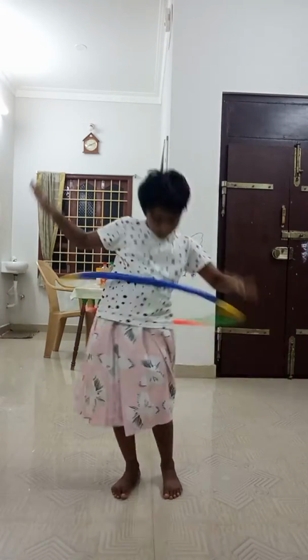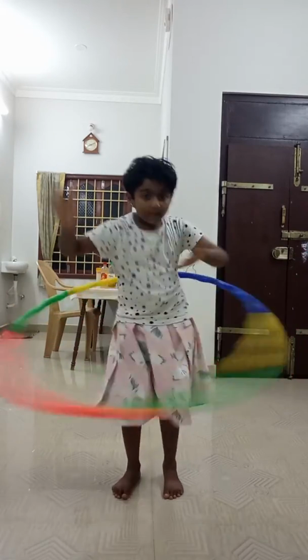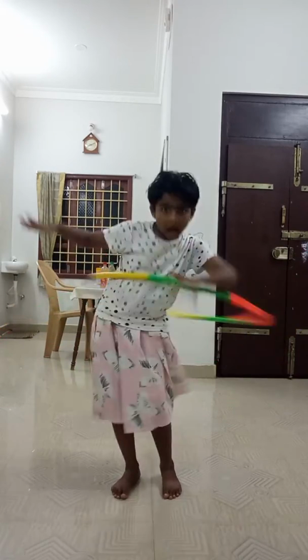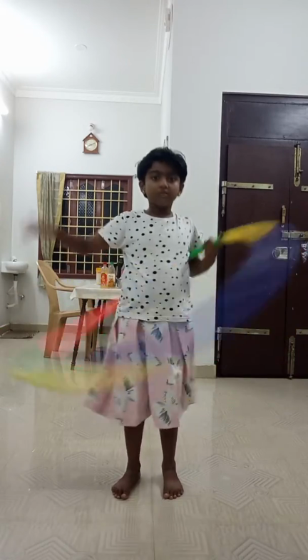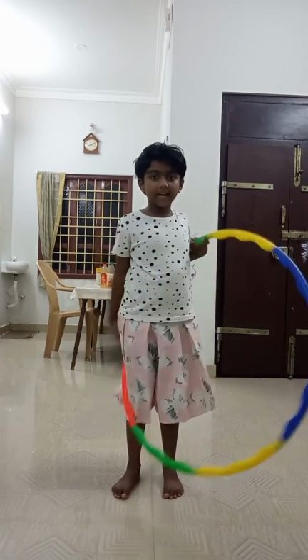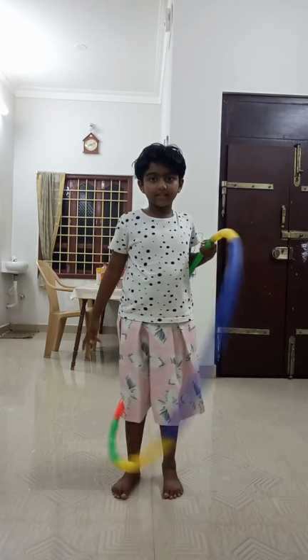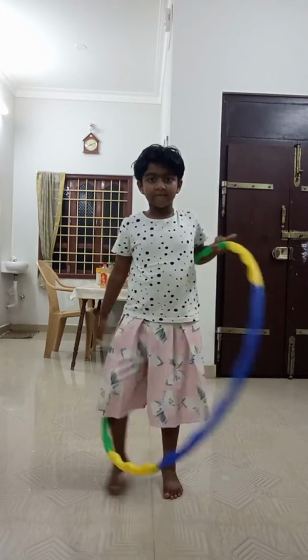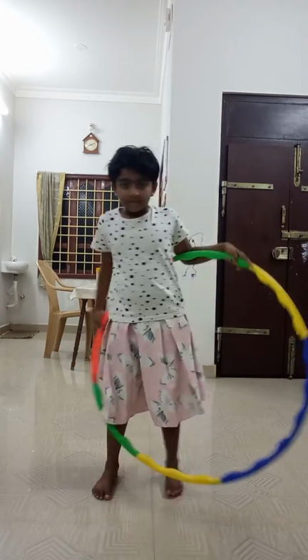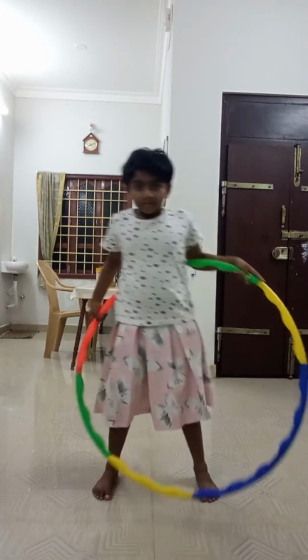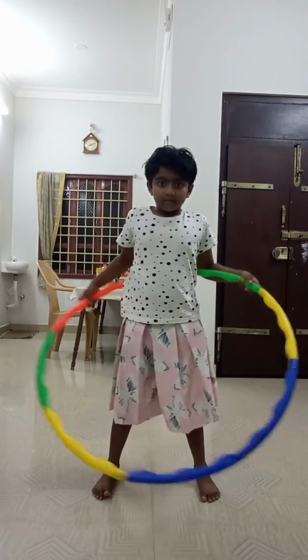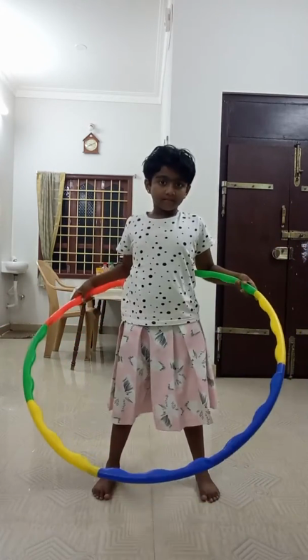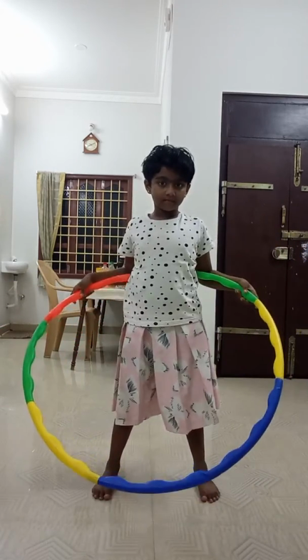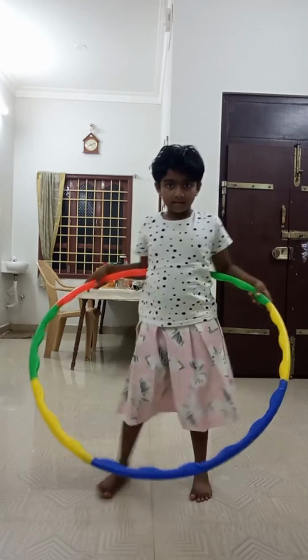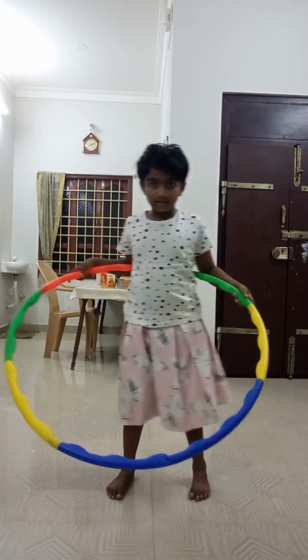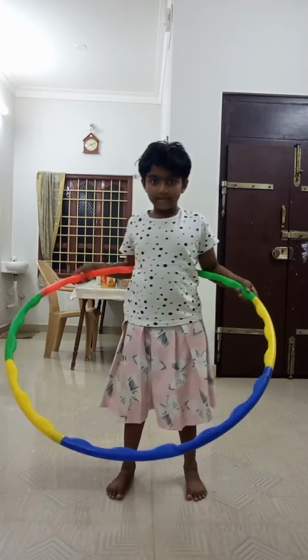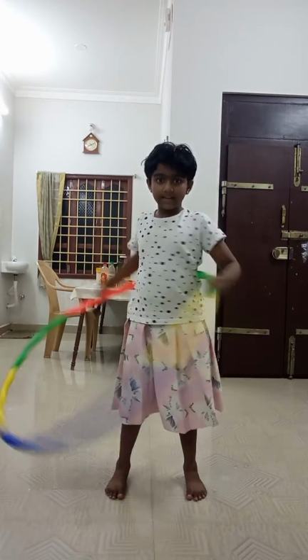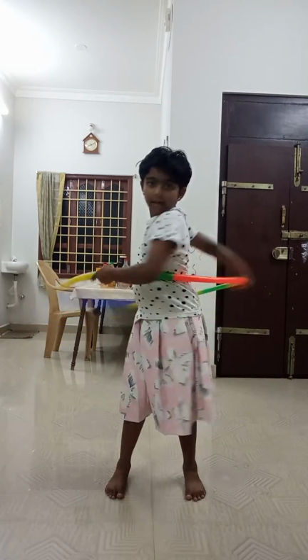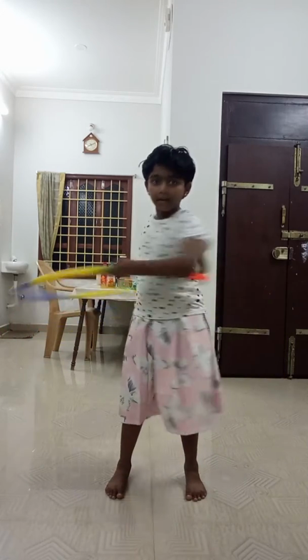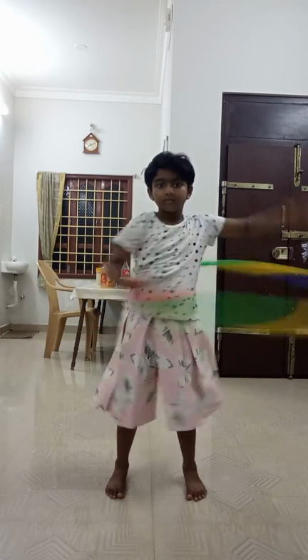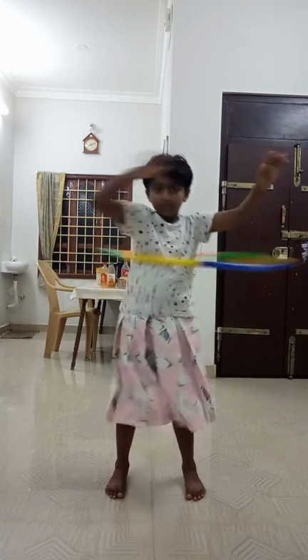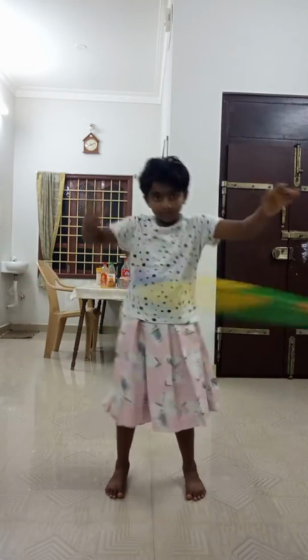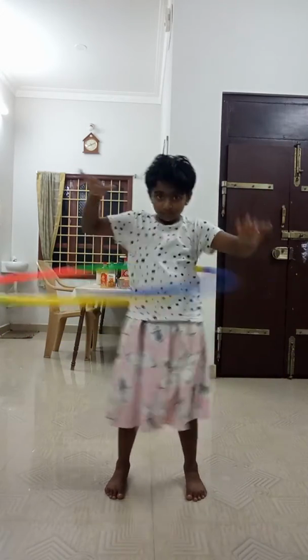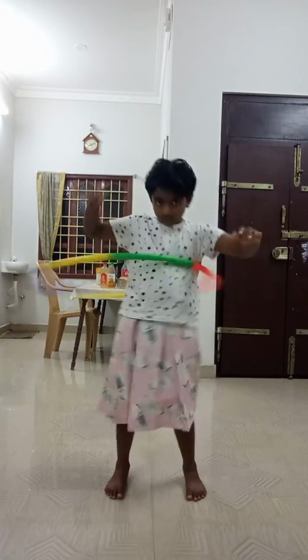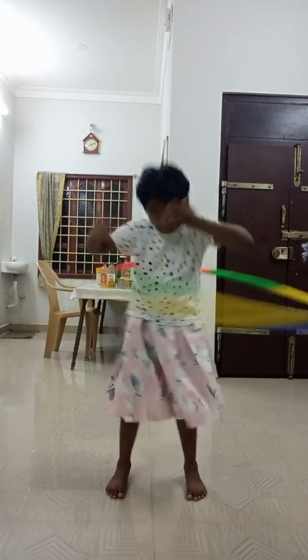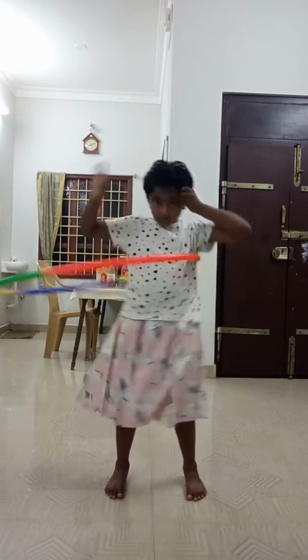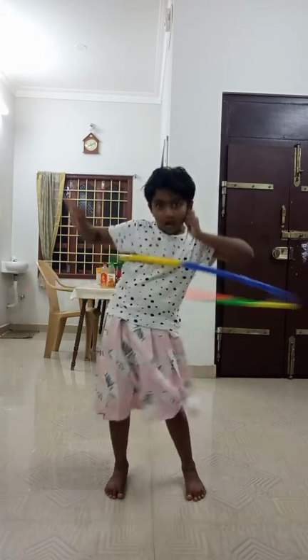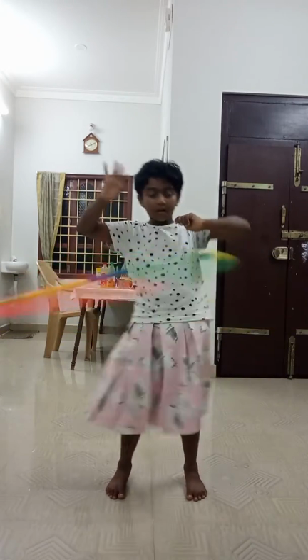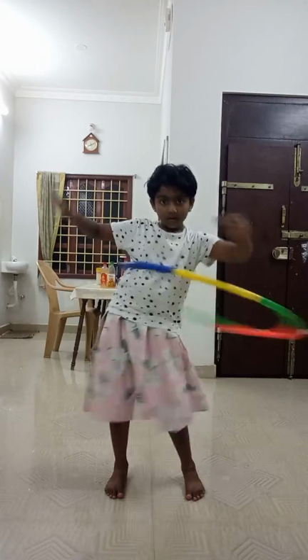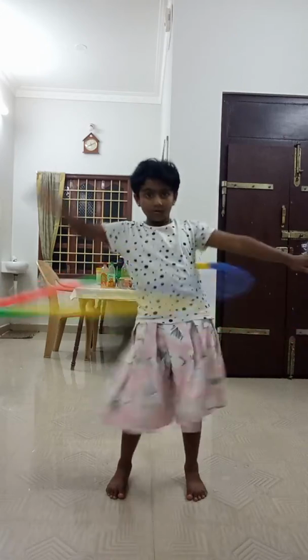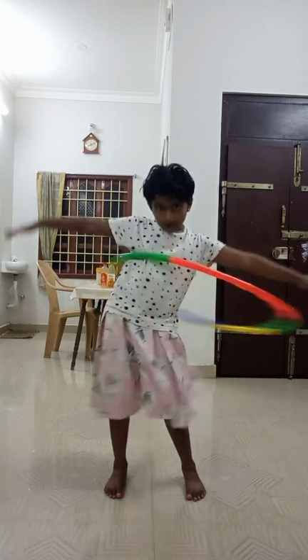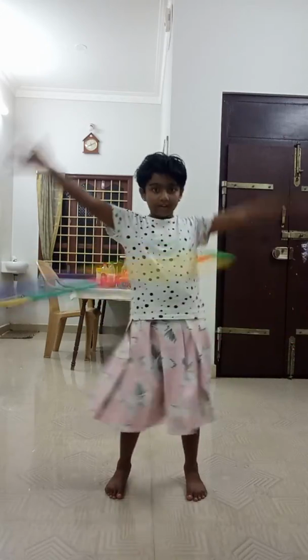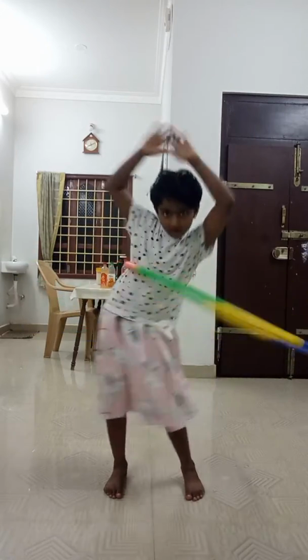Now, second step. Lightly and turn. This also slowly I am doing for you.